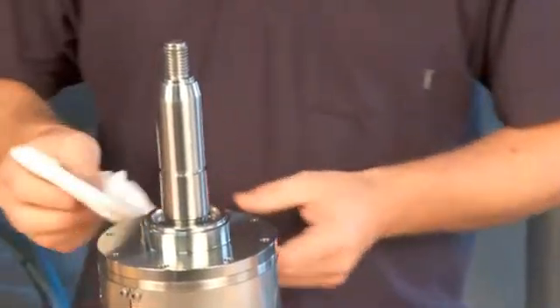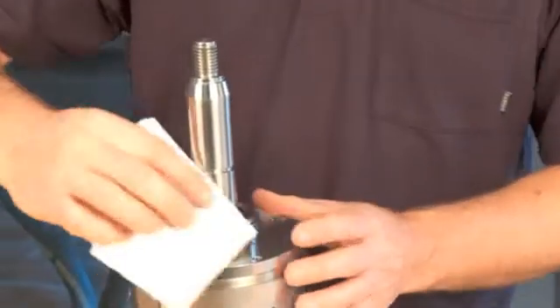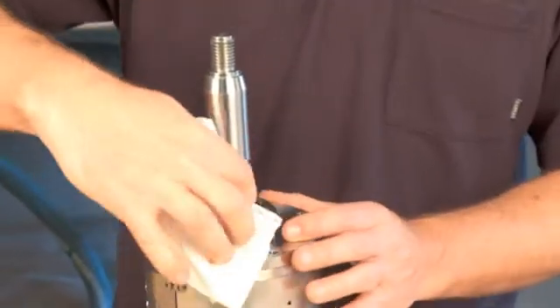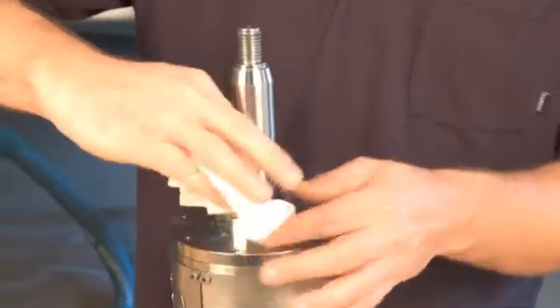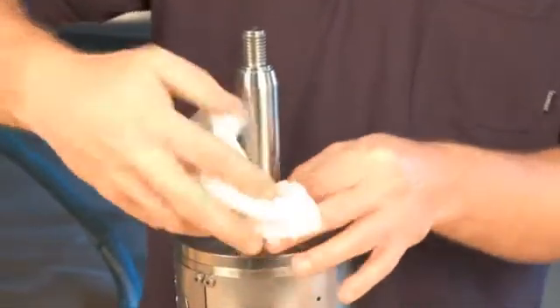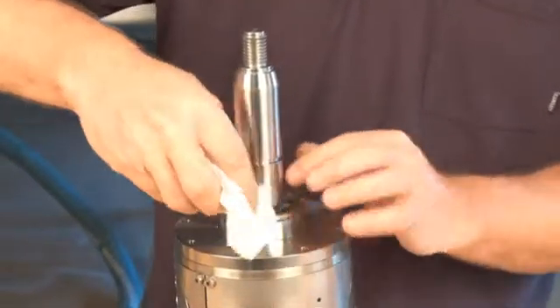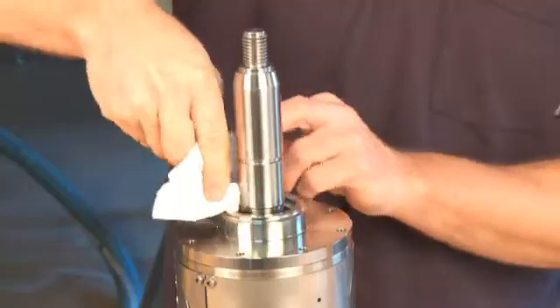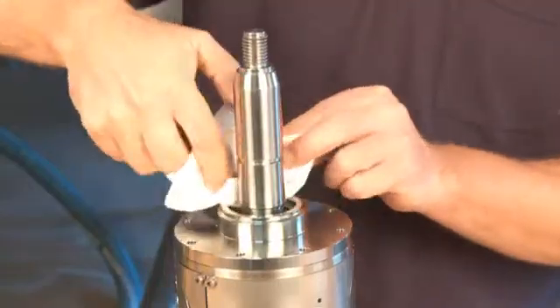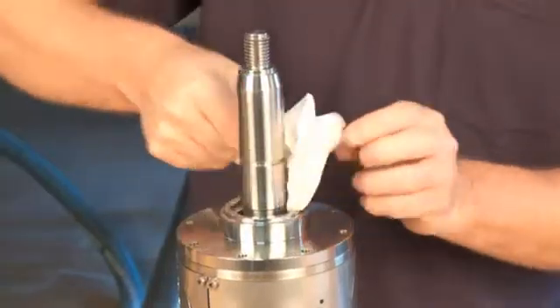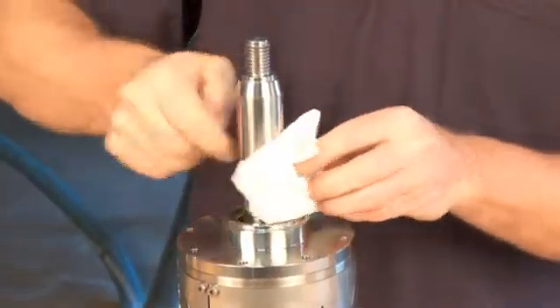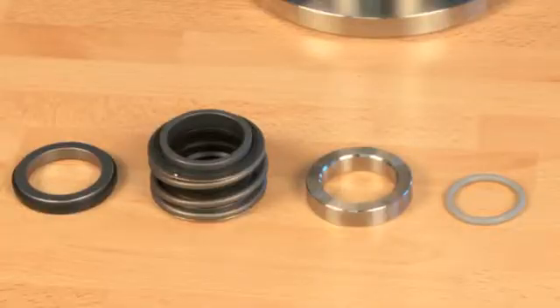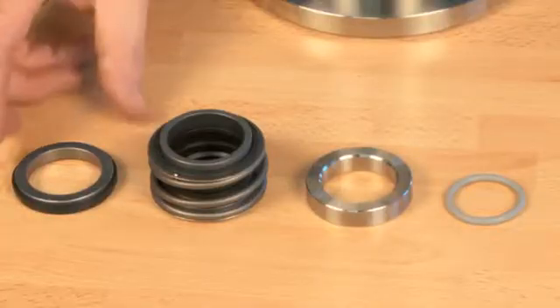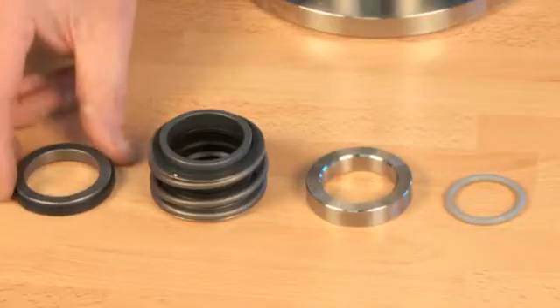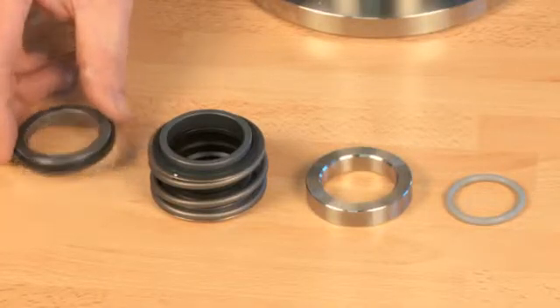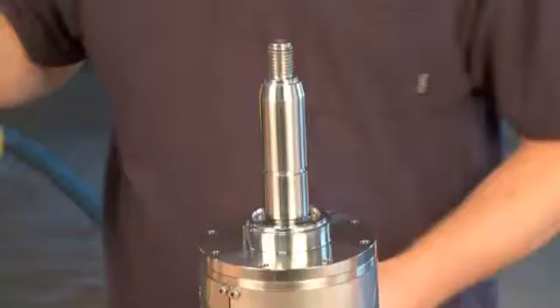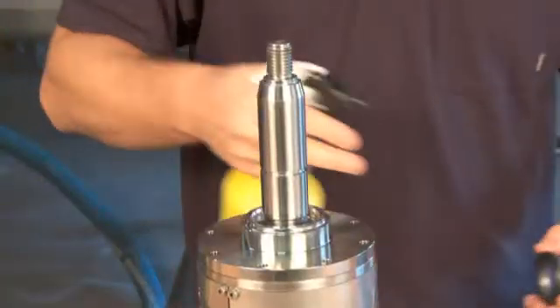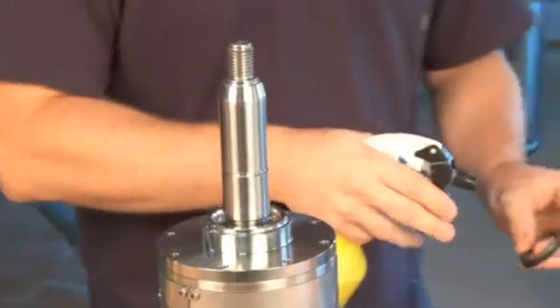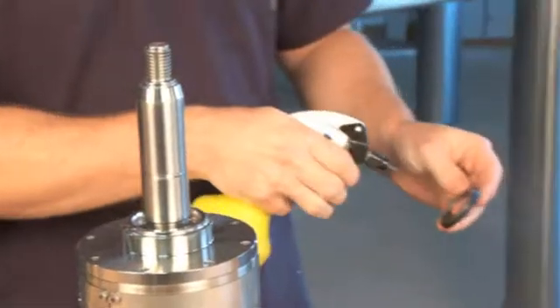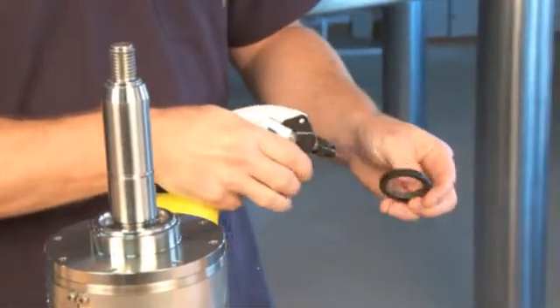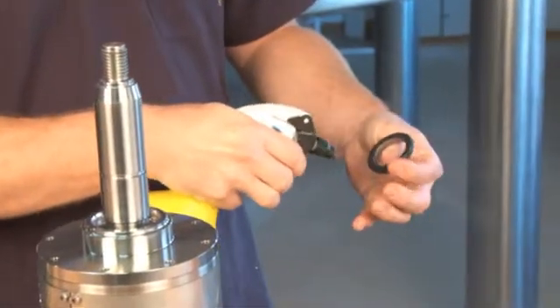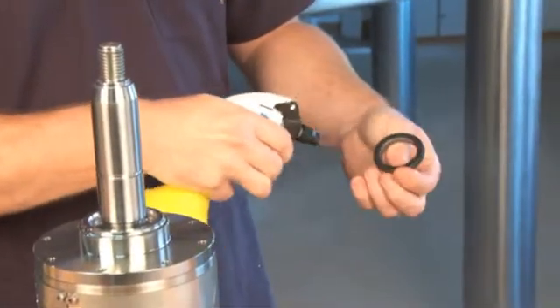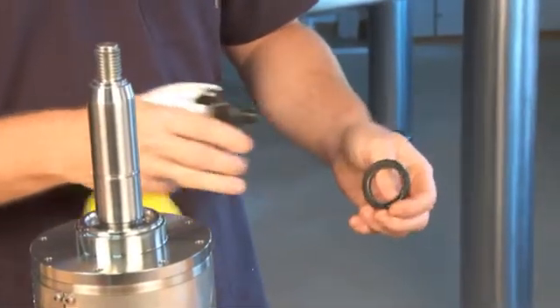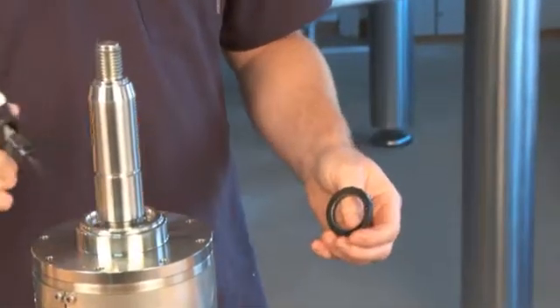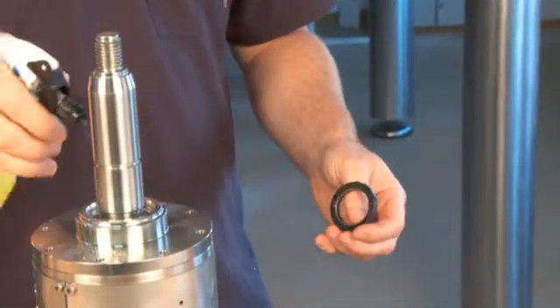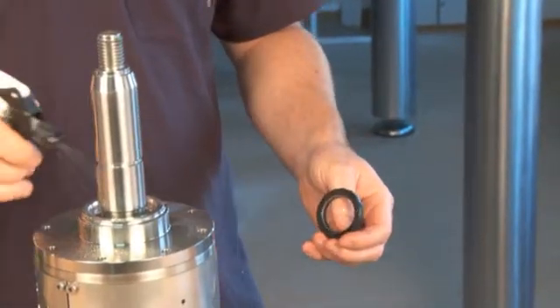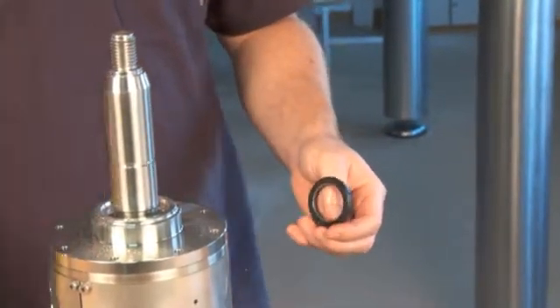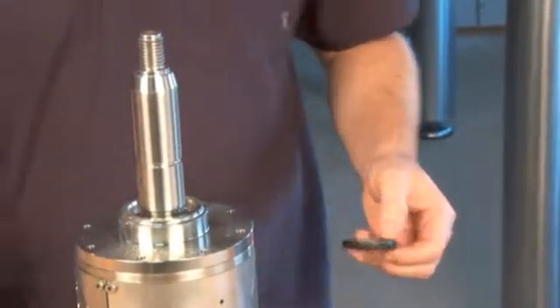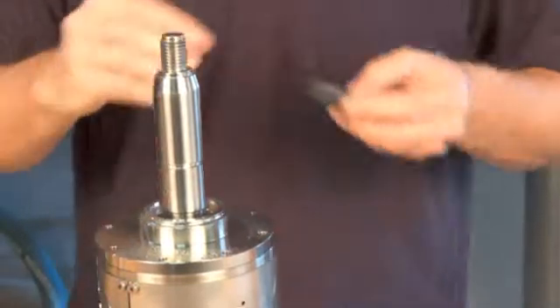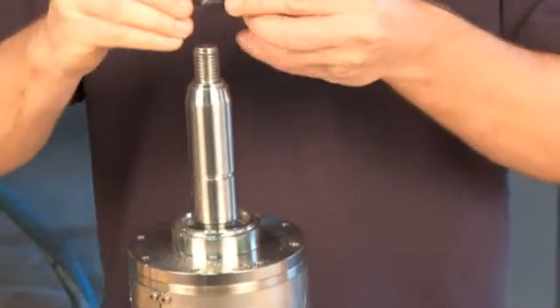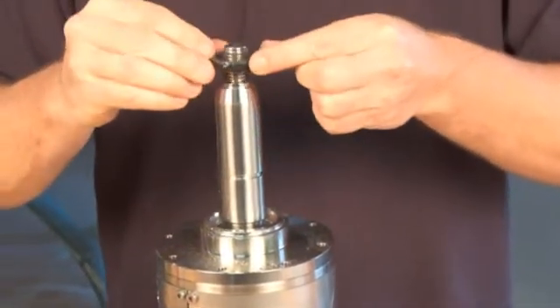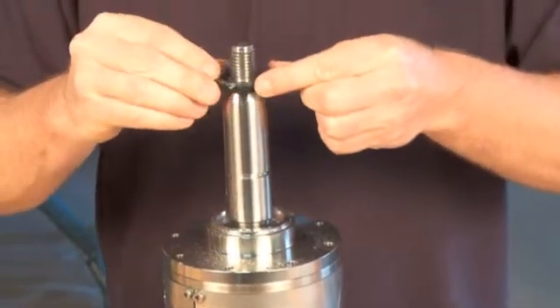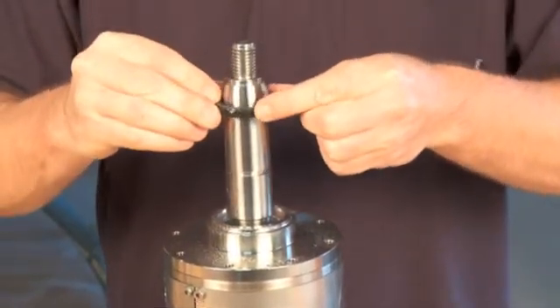Clean all contact surfaces and the shaft. Mount the stationary part of the seal ring in the flange. Lubricate with water to make it slide easily into place.